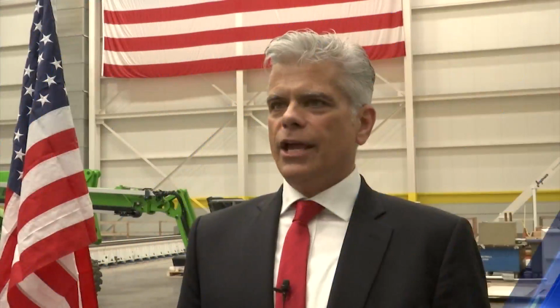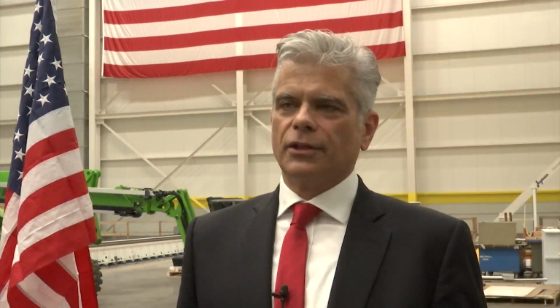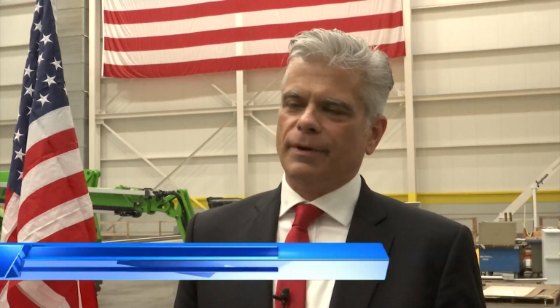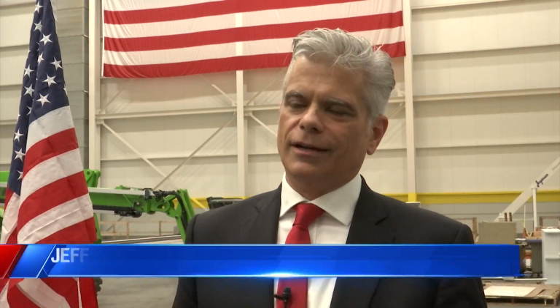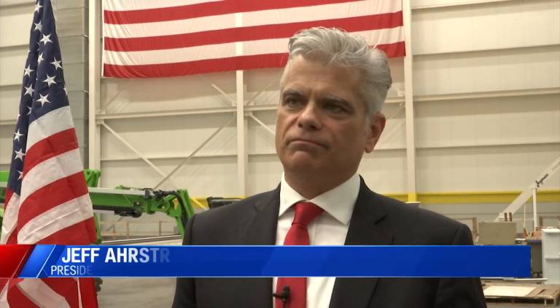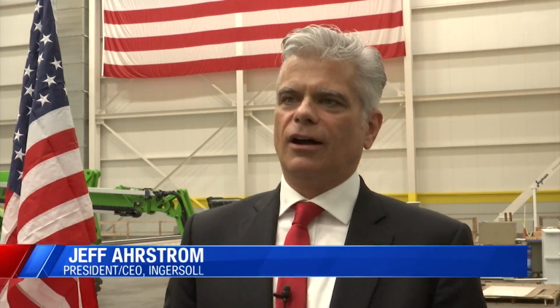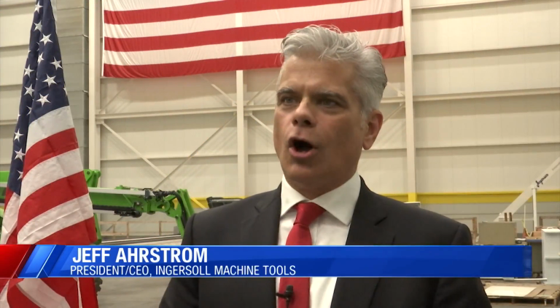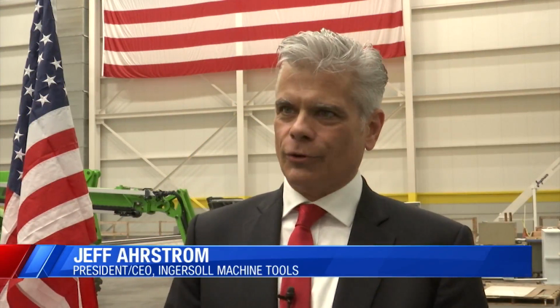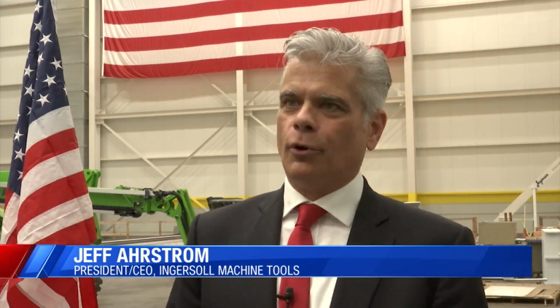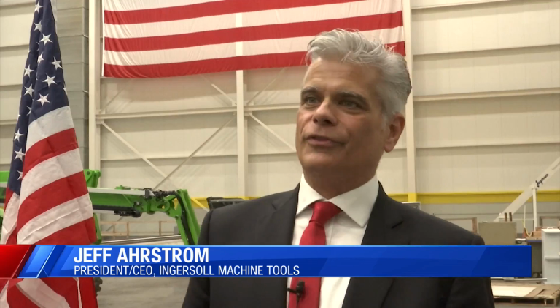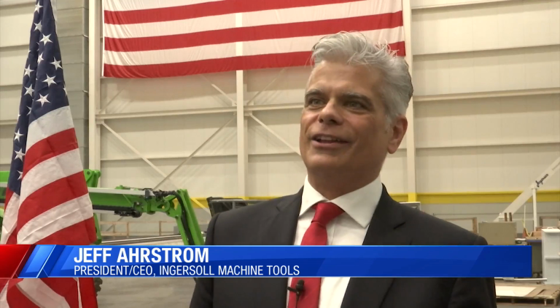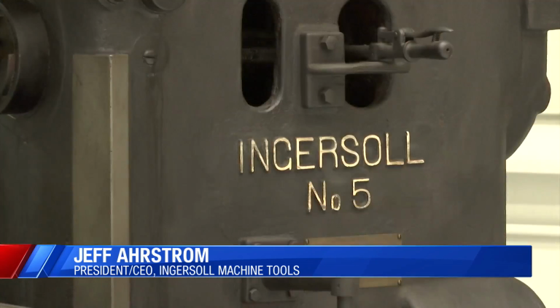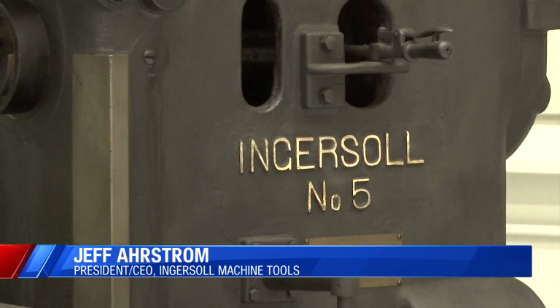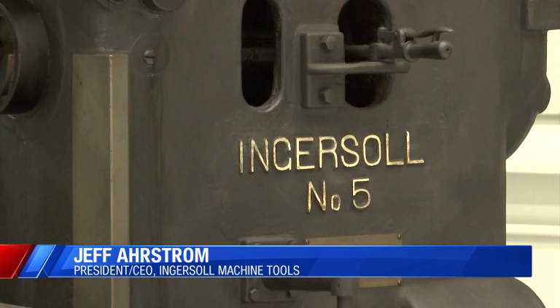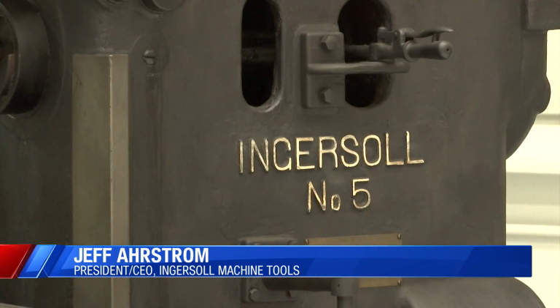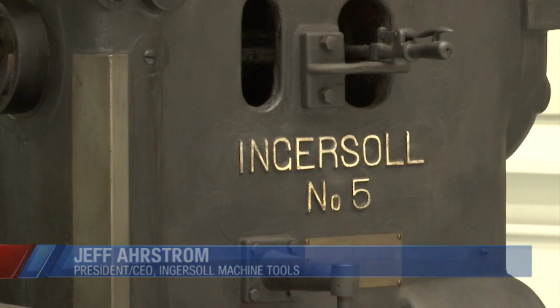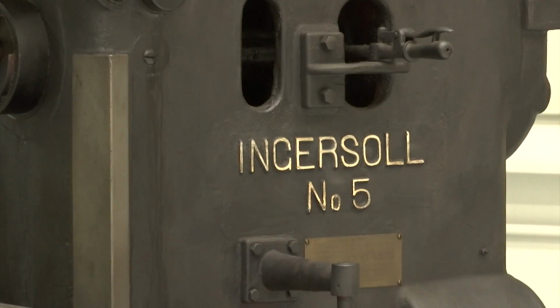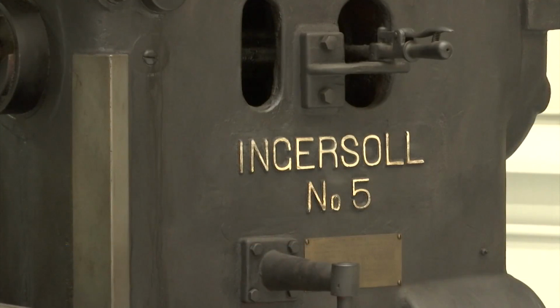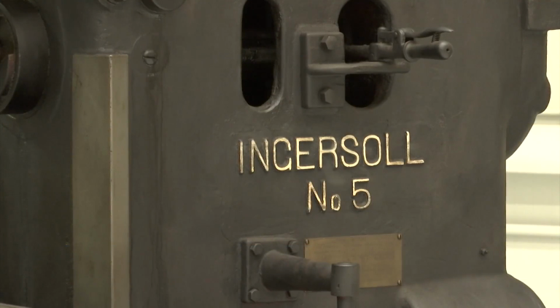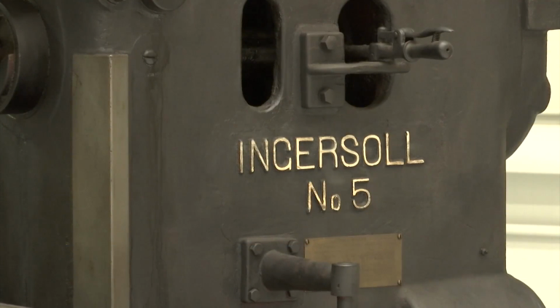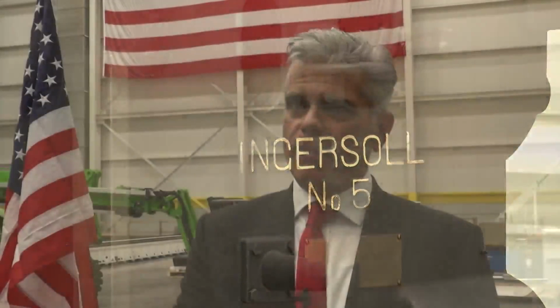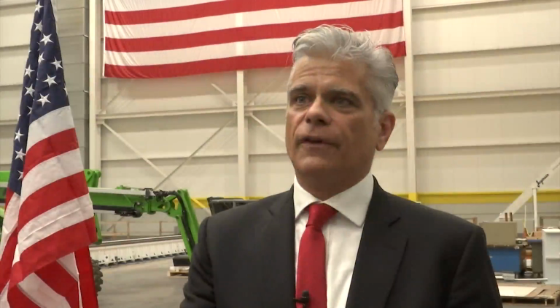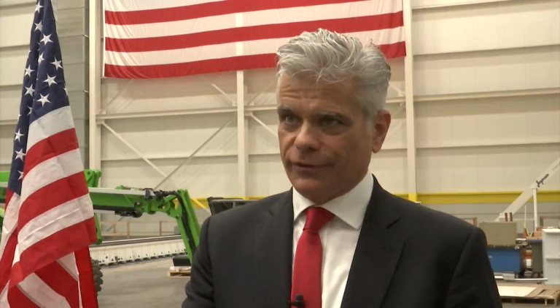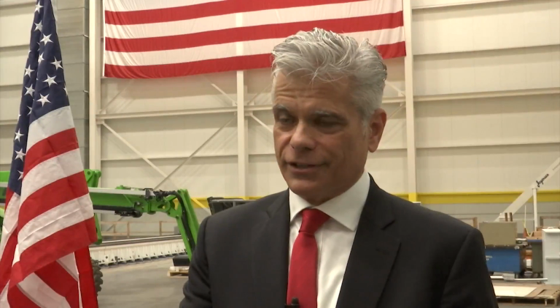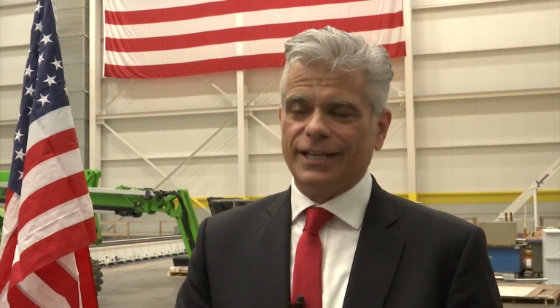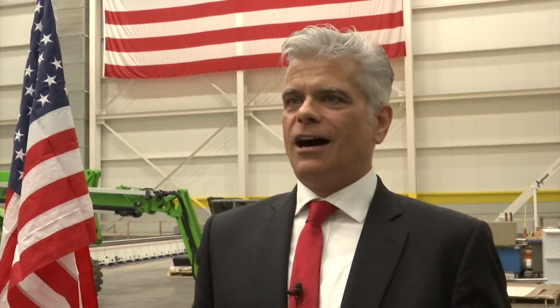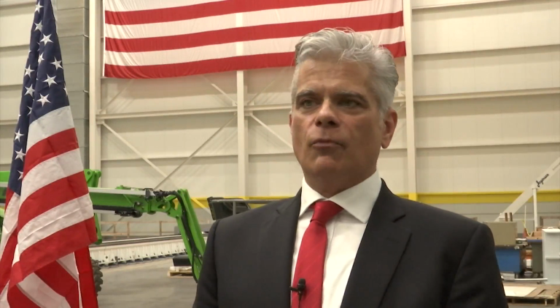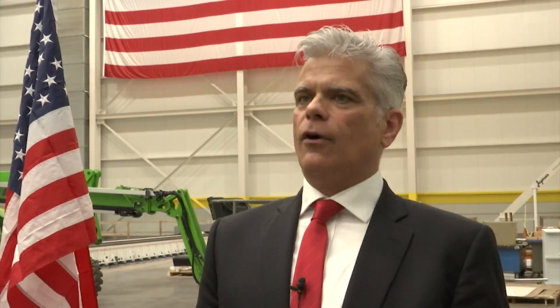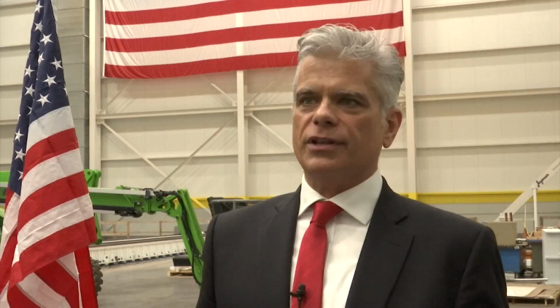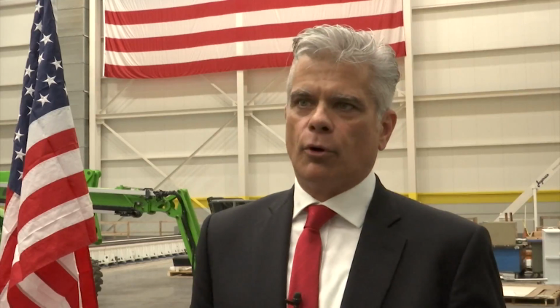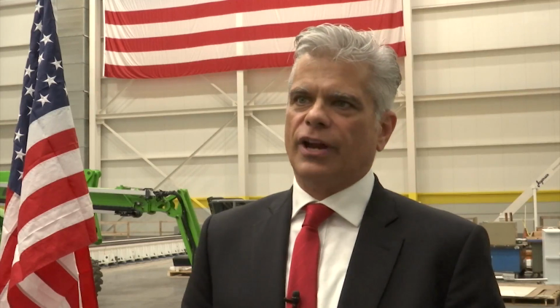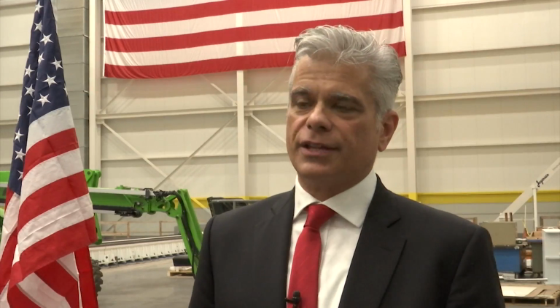Ingersoll has been a long-term supporter of the United States. We supplied machine tools to a well-run manufacturing facility. We've always supported the United States.